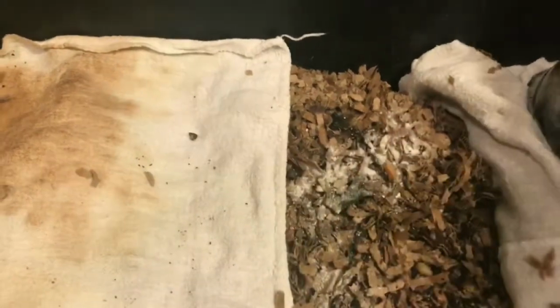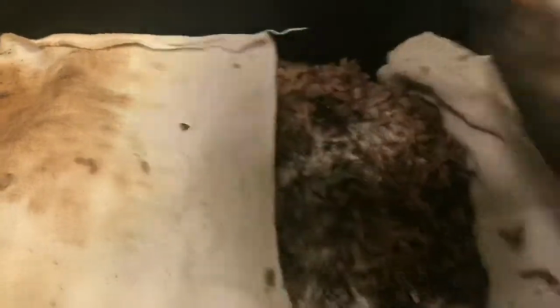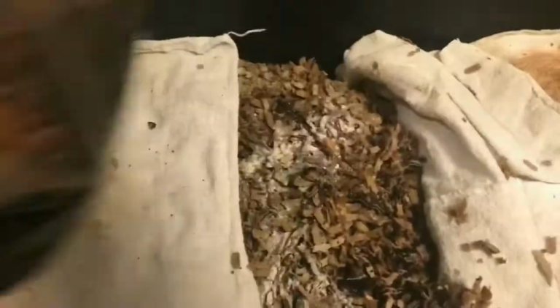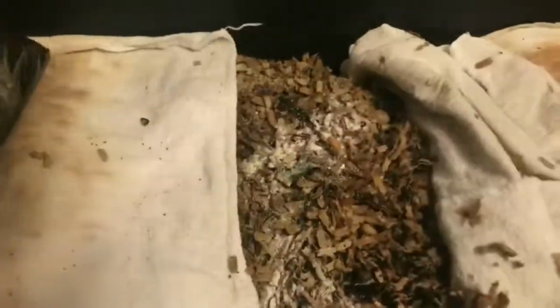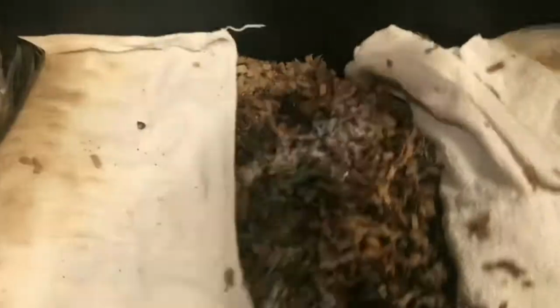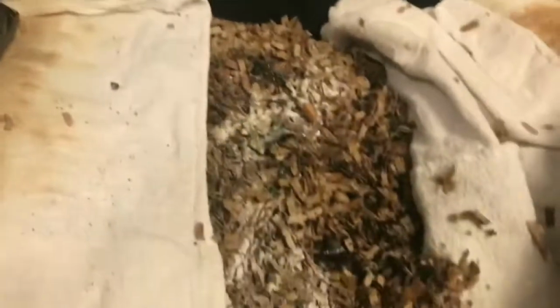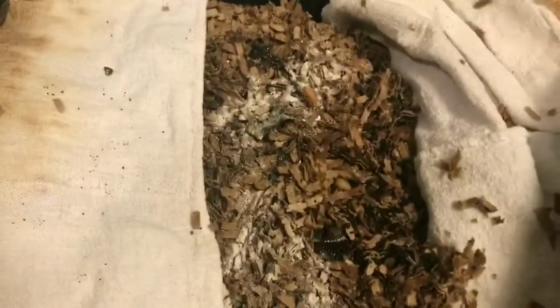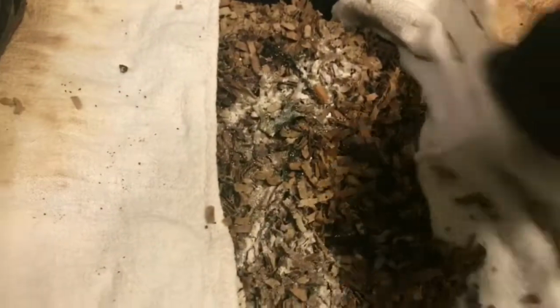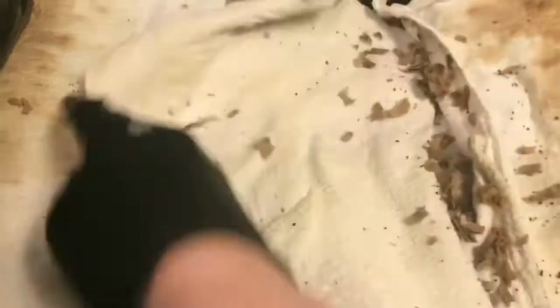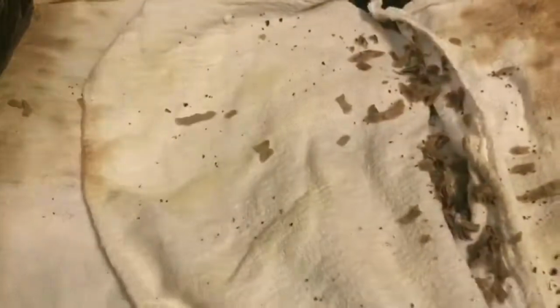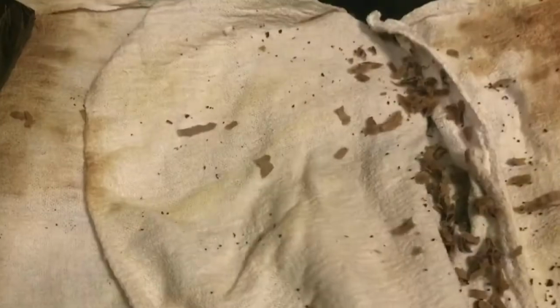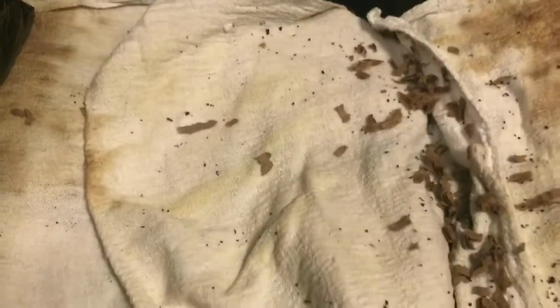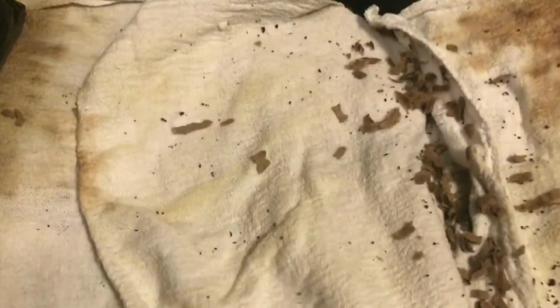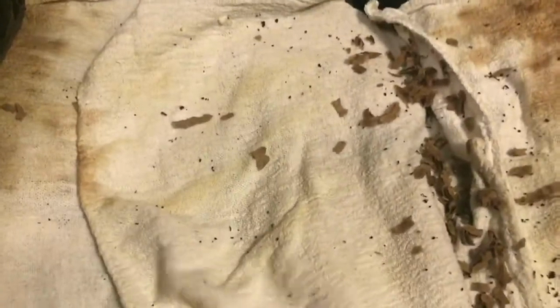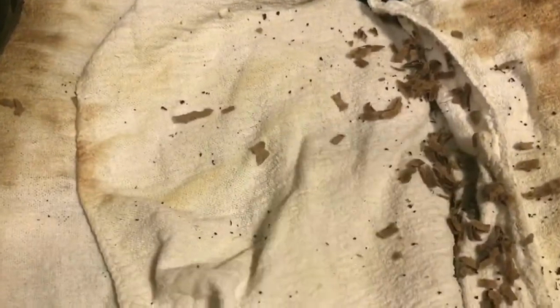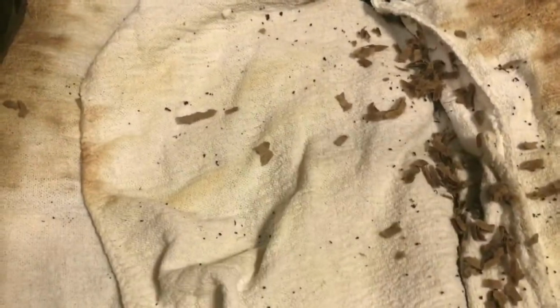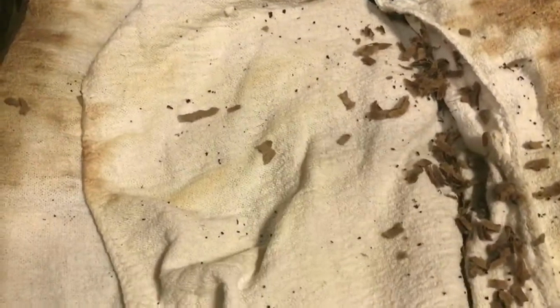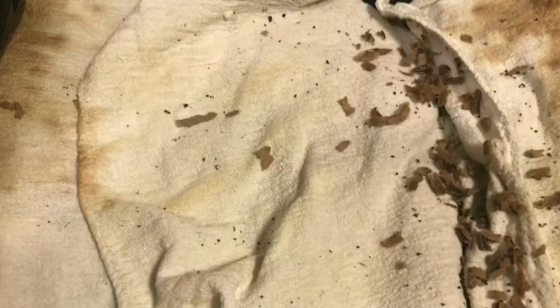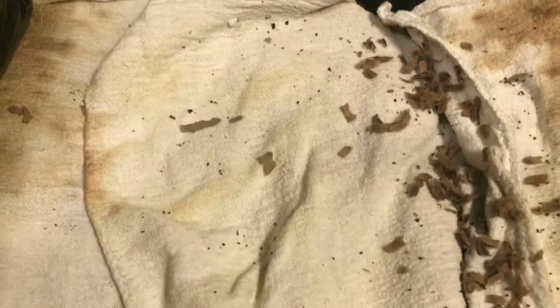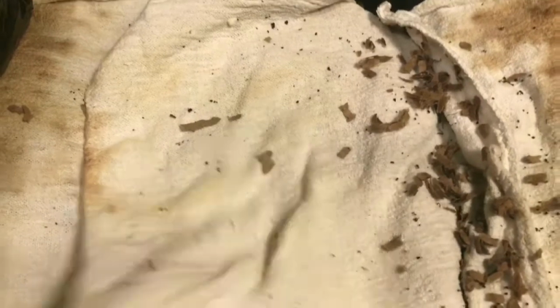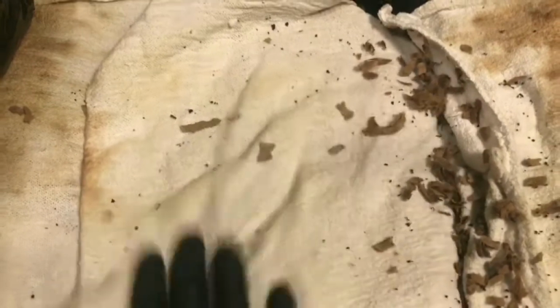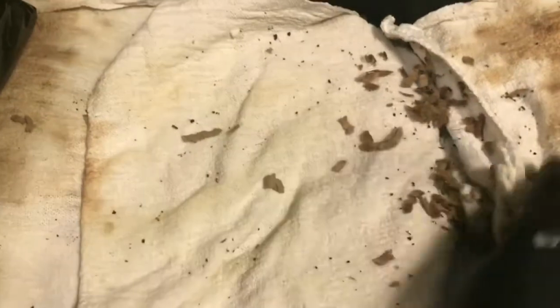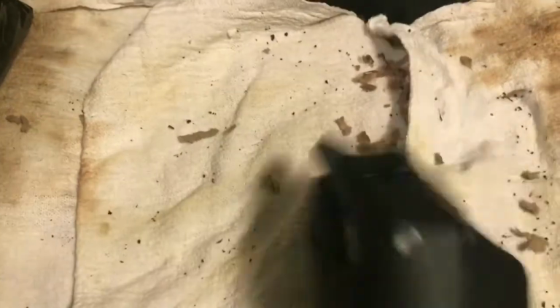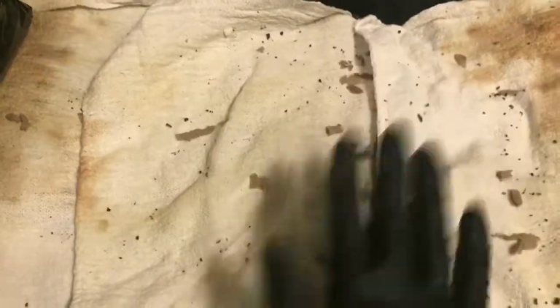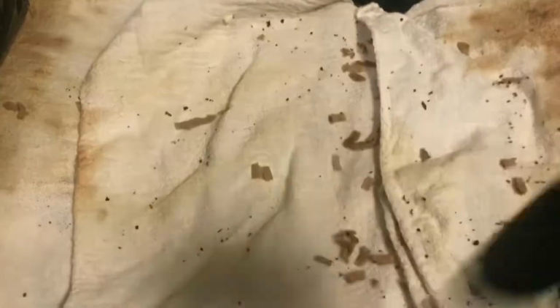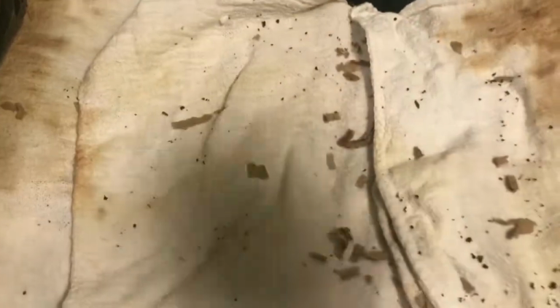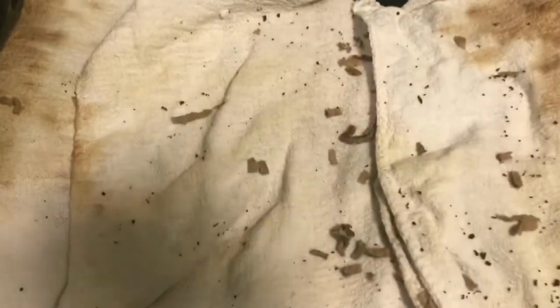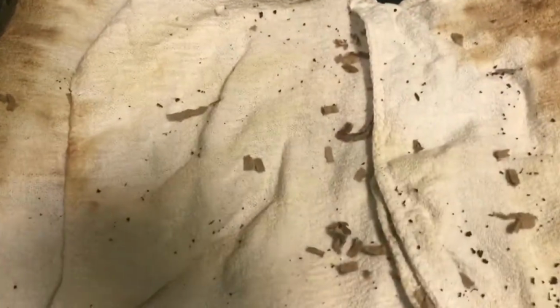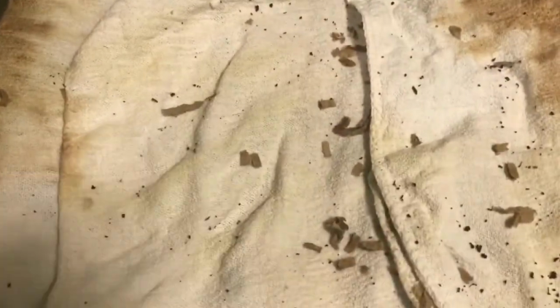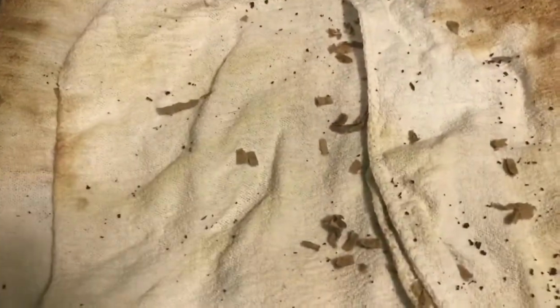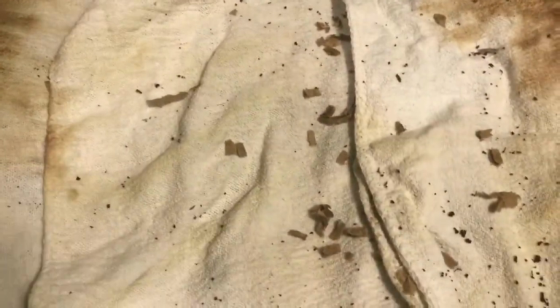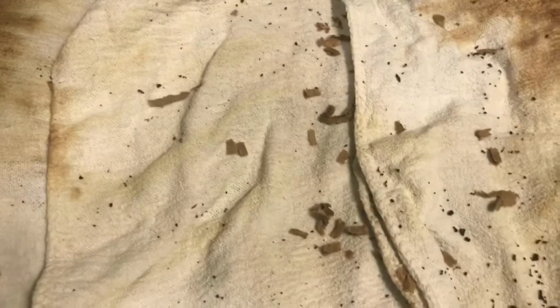Hopefully by midweek — Wednesday or Thursday — they'll have moved into this a little bit more and I will be able to pull out some more worms and harvest them. So let me do the same with our other harvest tray and I'll bring you along for that as well.